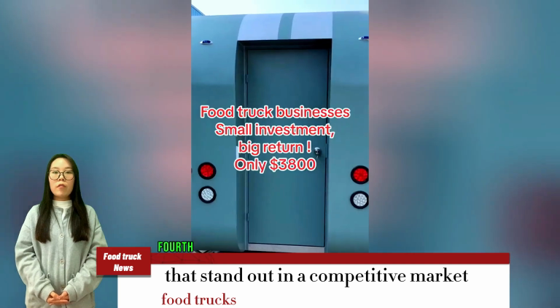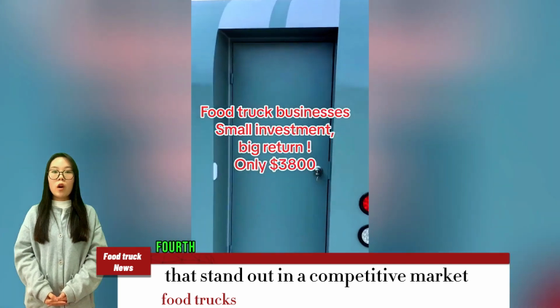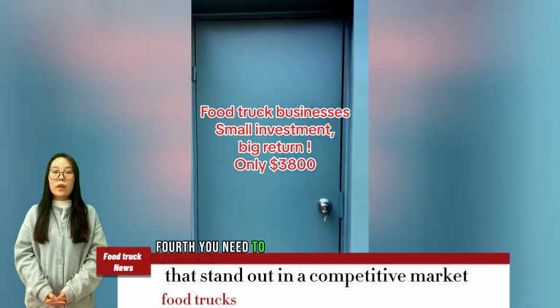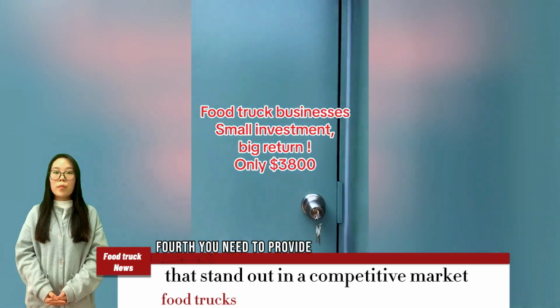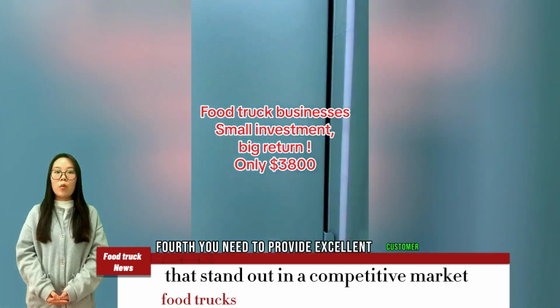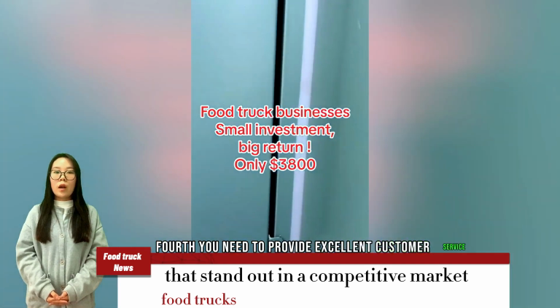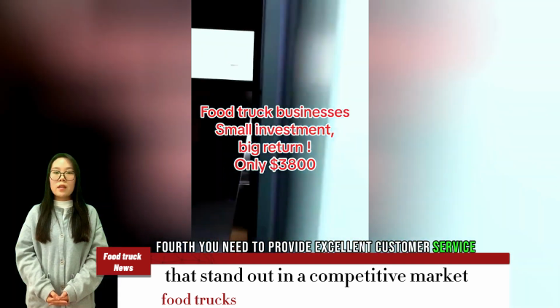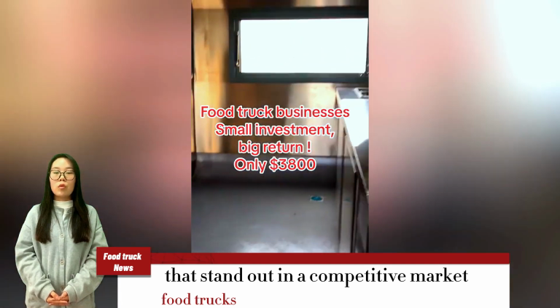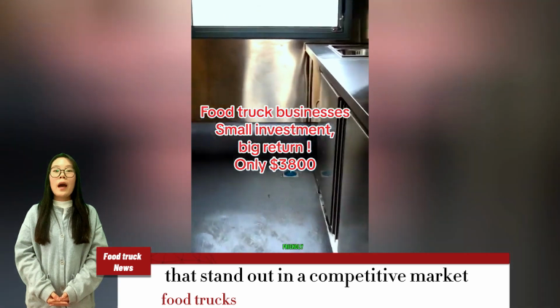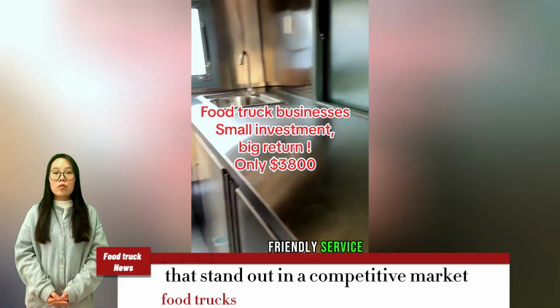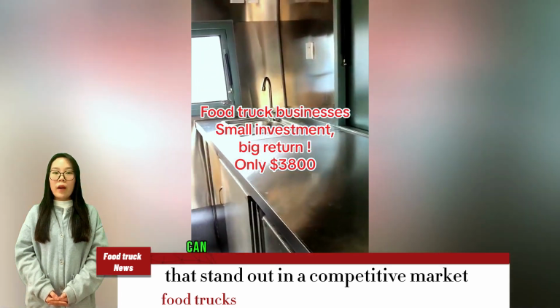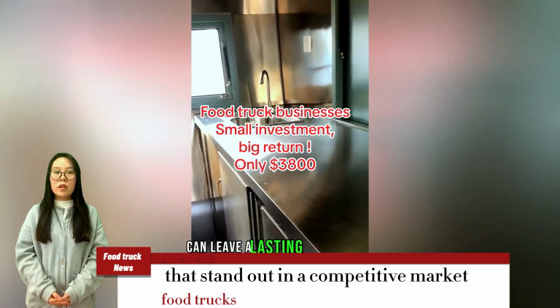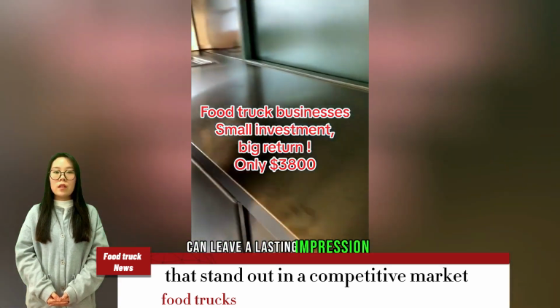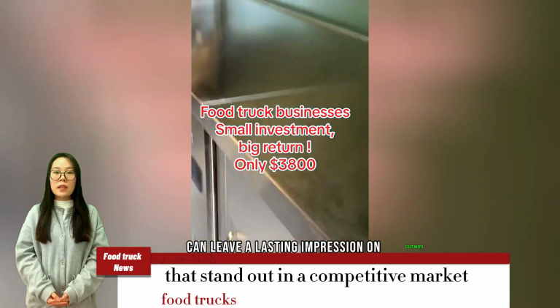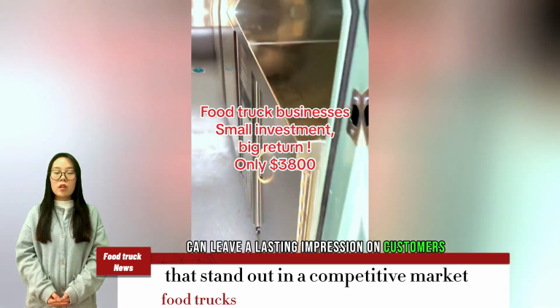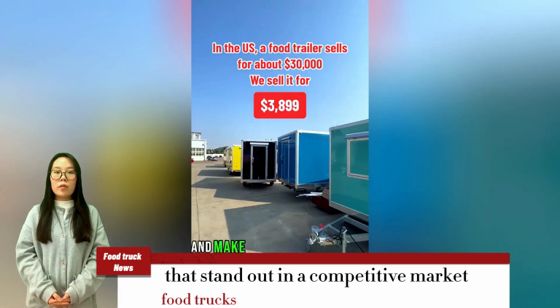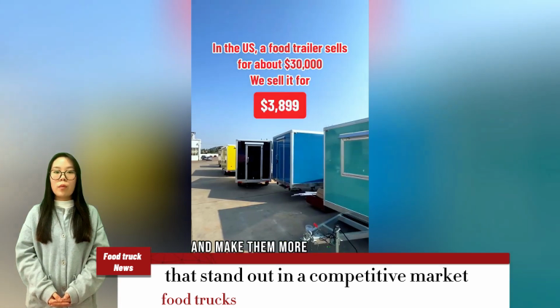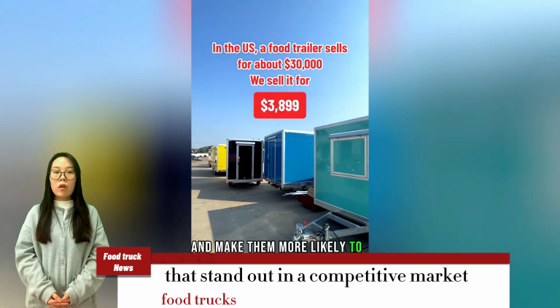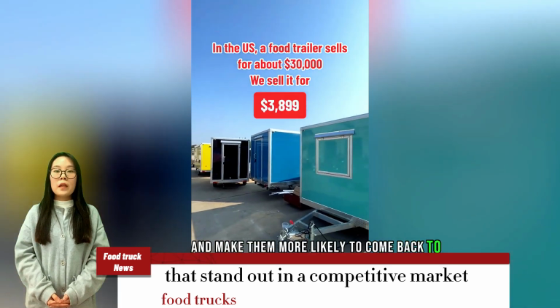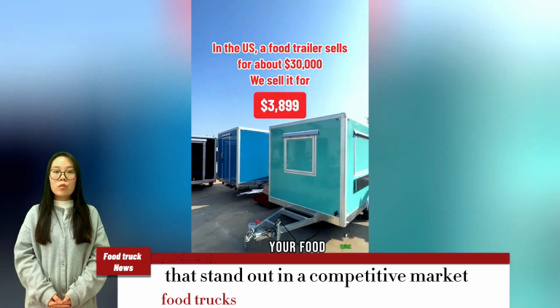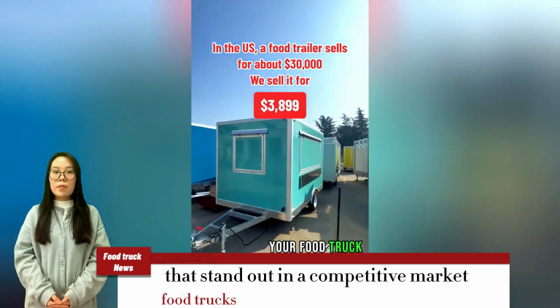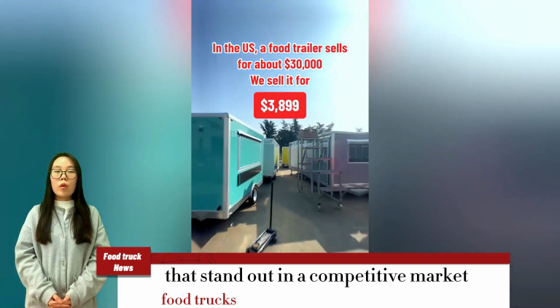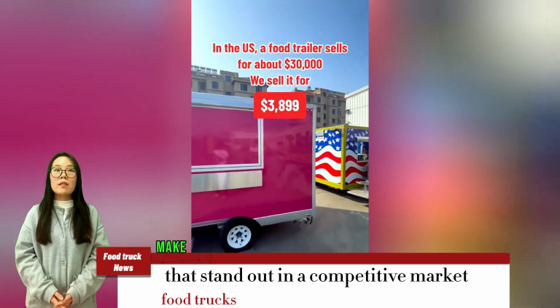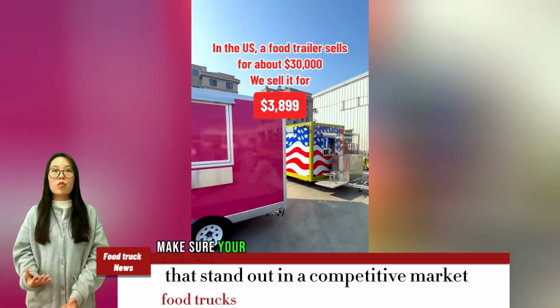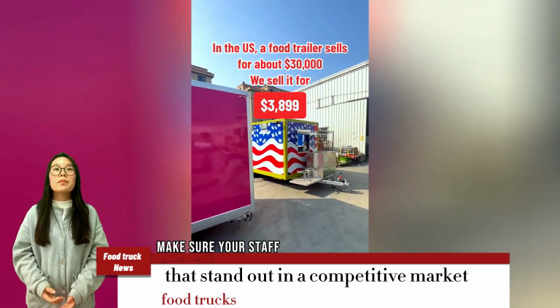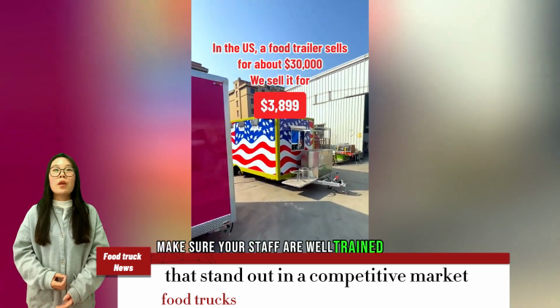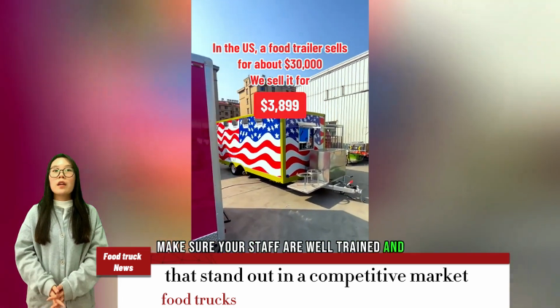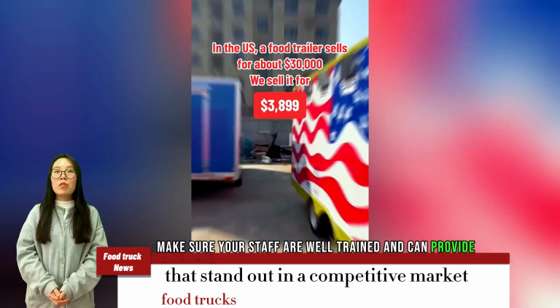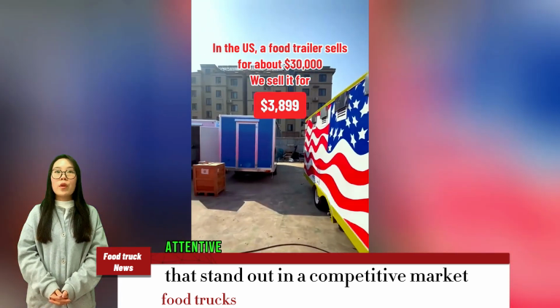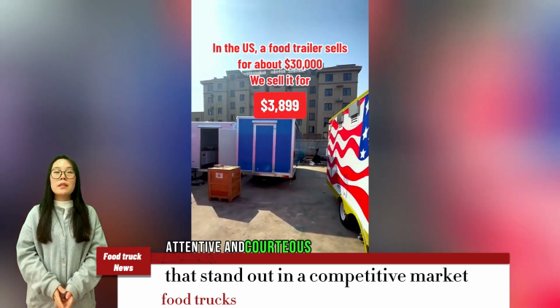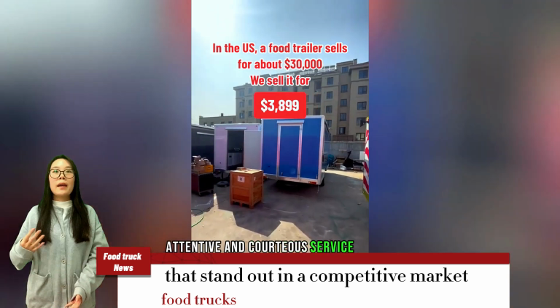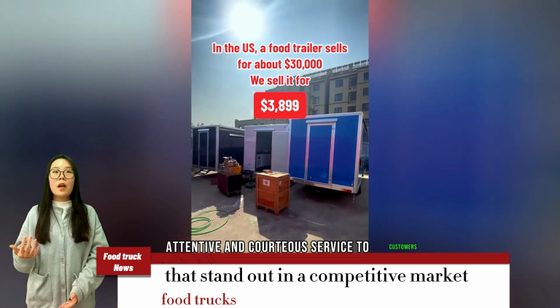Fourth, you need to provide excellent customer service. Friendly service can leave a lasting impression on customers and make them more likely to come back to your food truck. Make sure your staff are well-trained and can provide attentive and courteous service to customers.